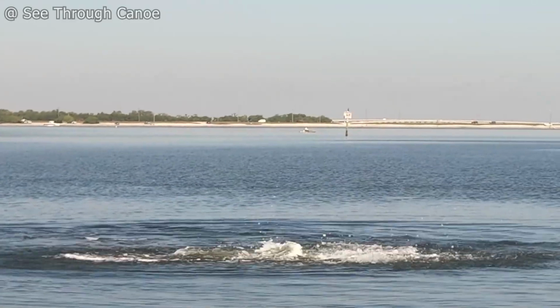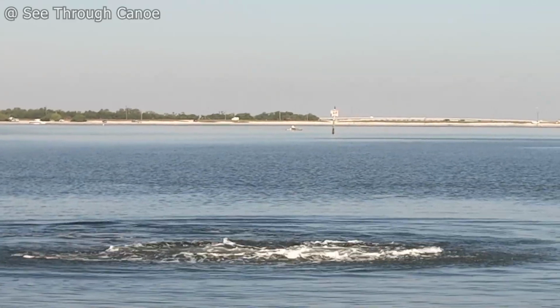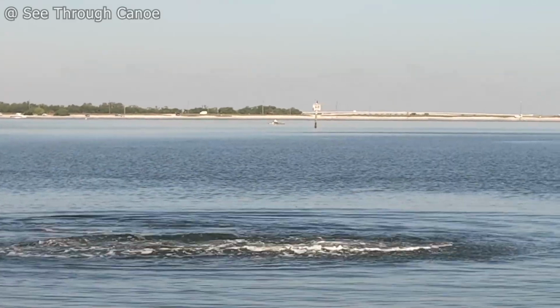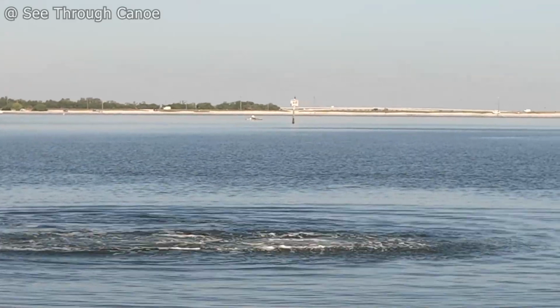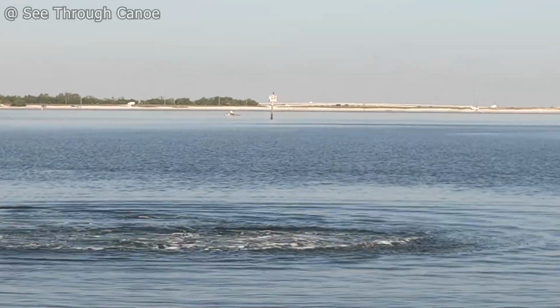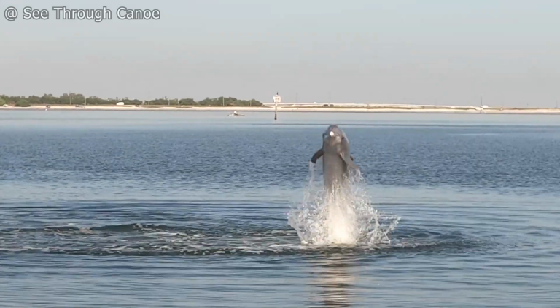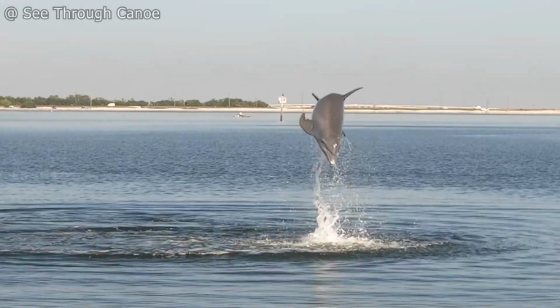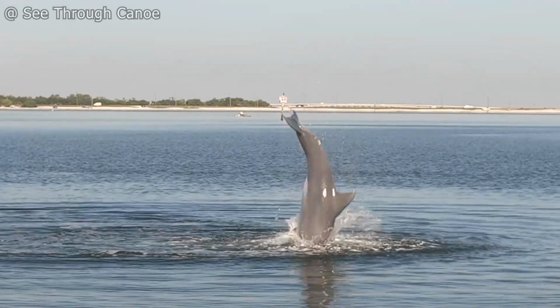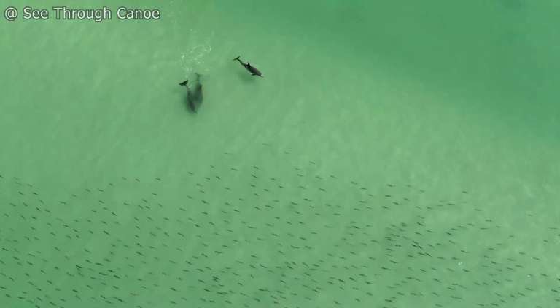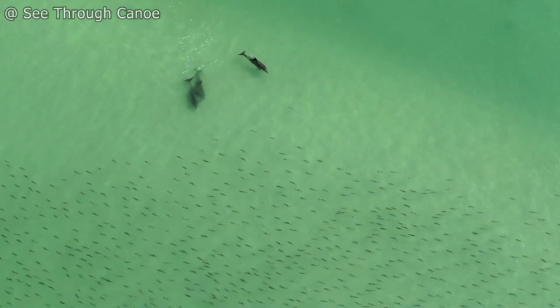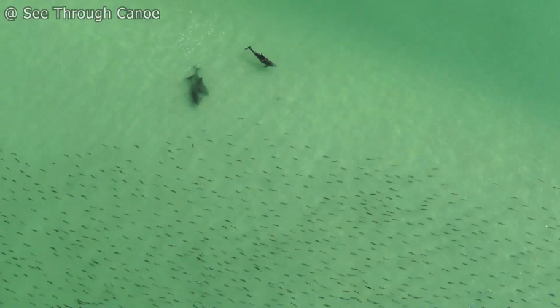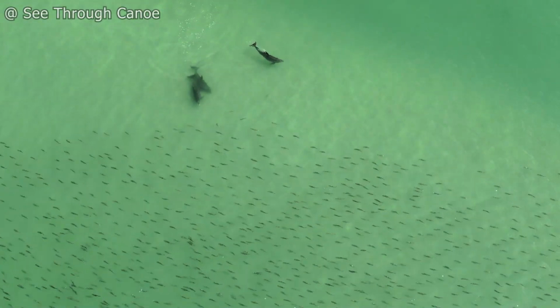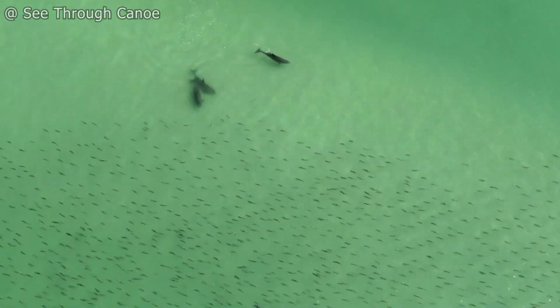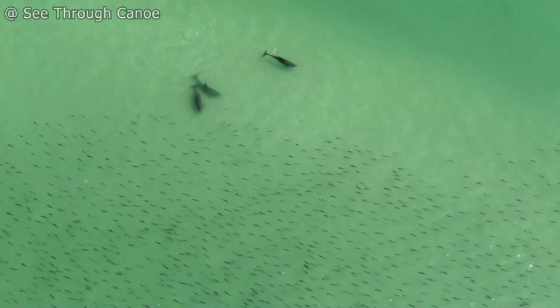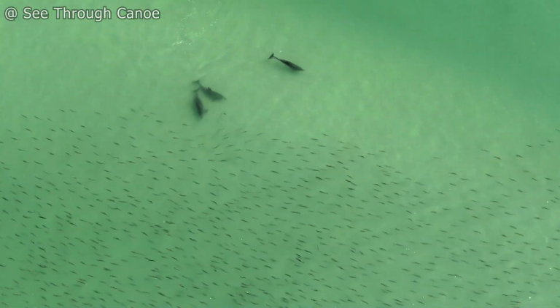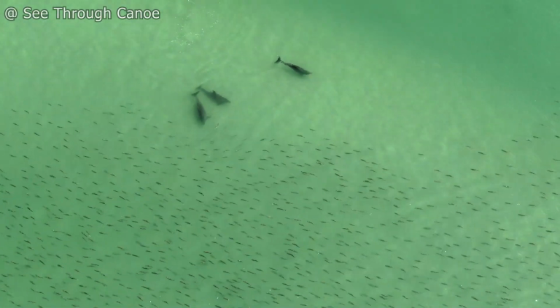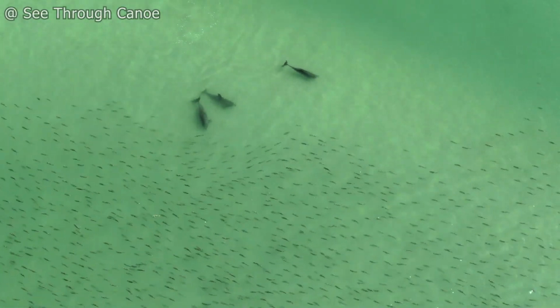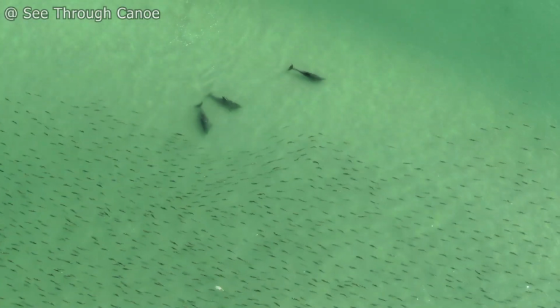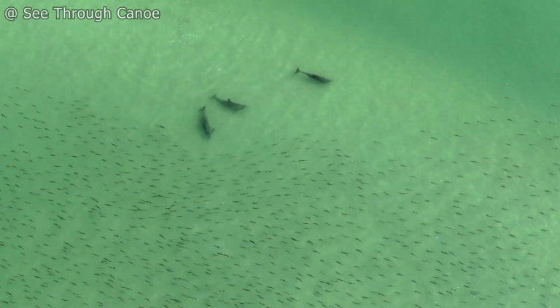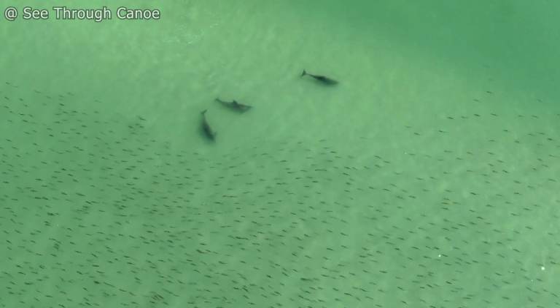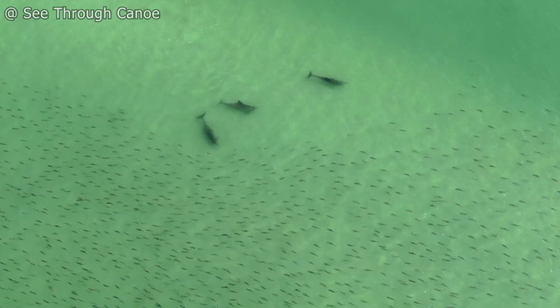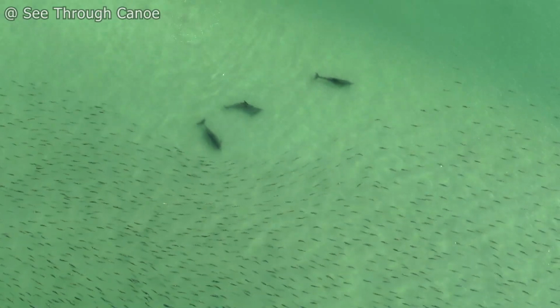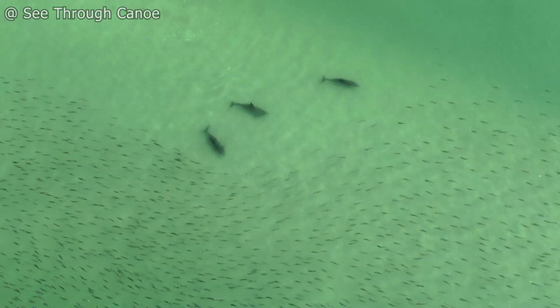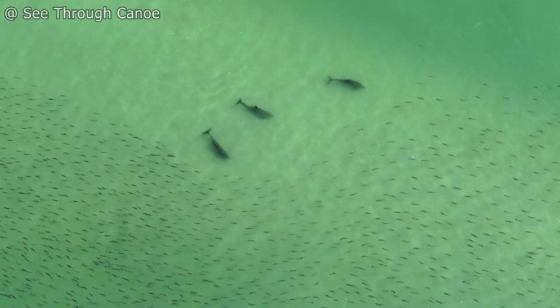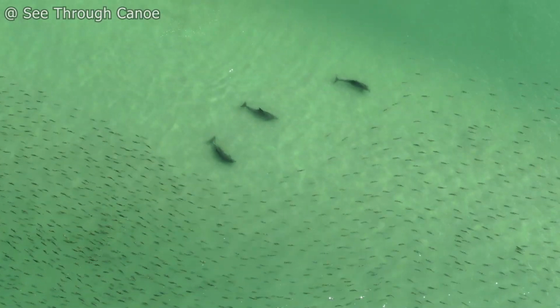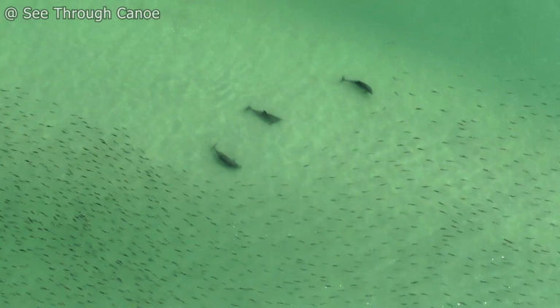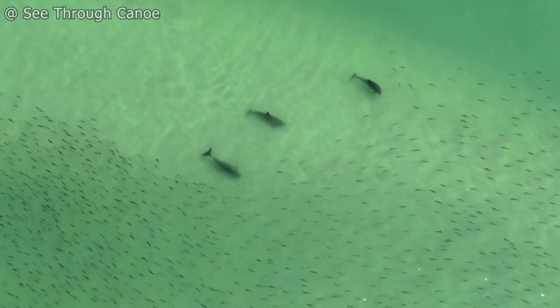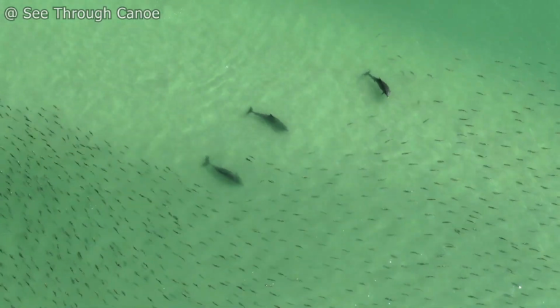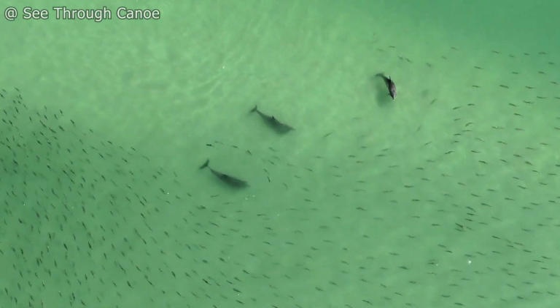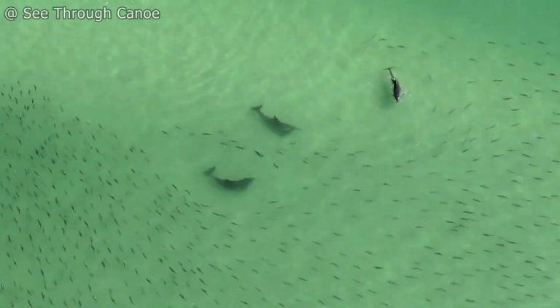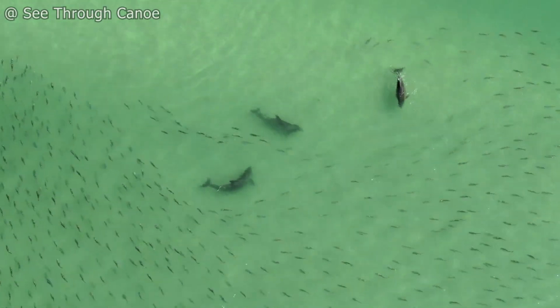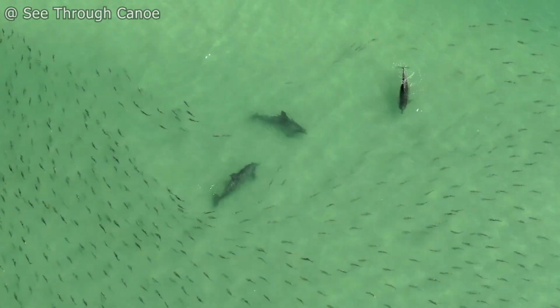The resident dolphins in St. Pete, Florida use a few different specialized hunting techniques. The dolphins that master these techniques often spend a lot less energy to get their meals.